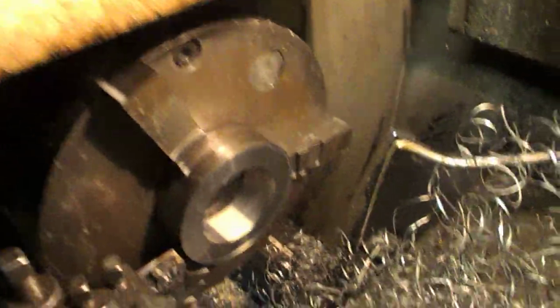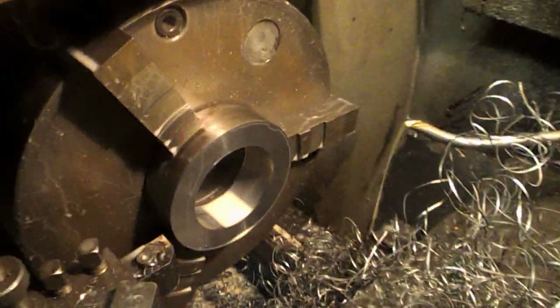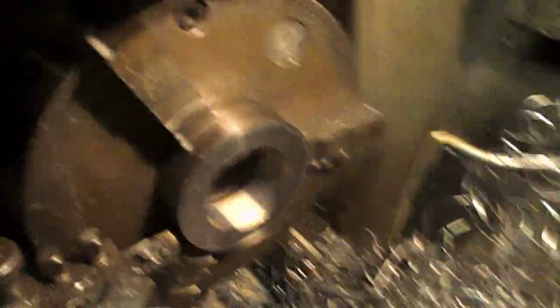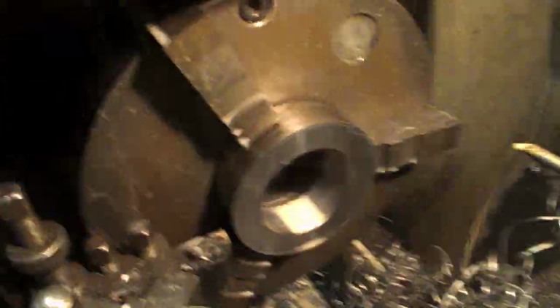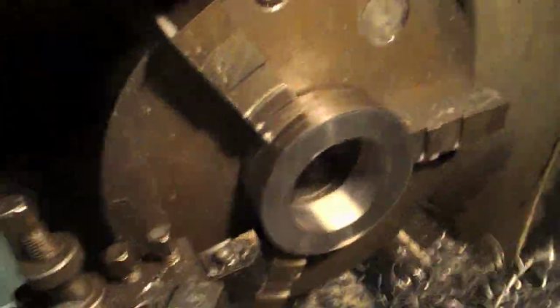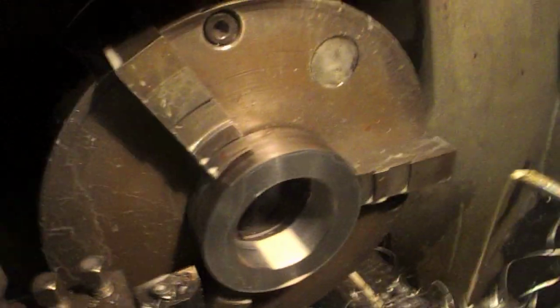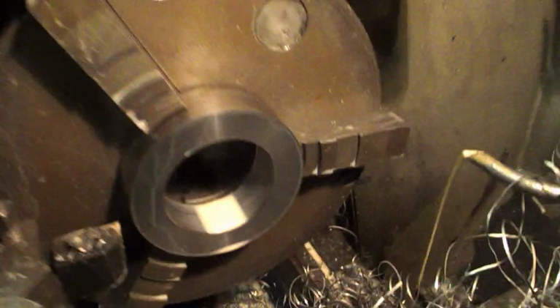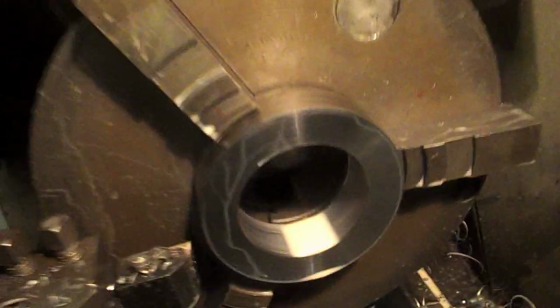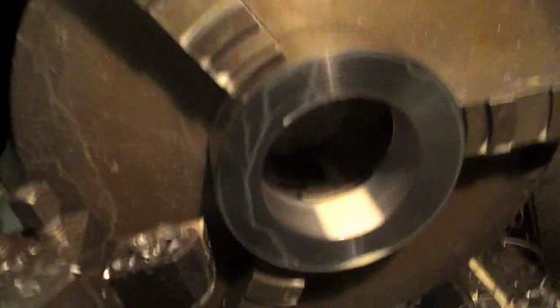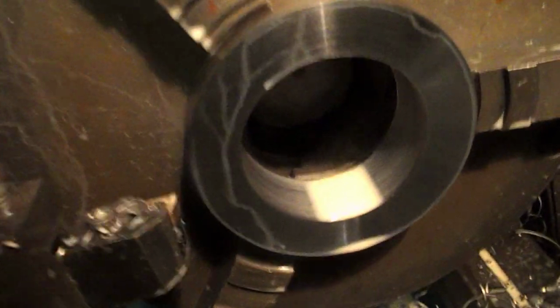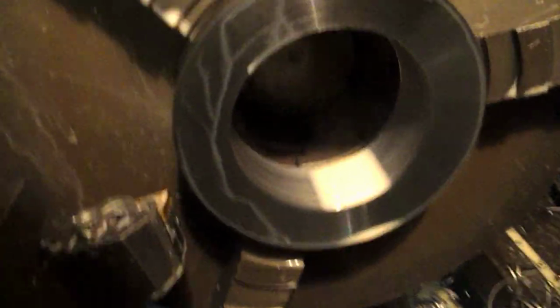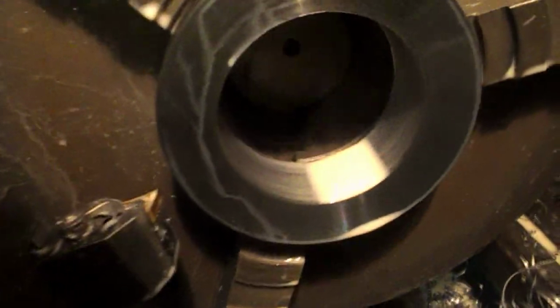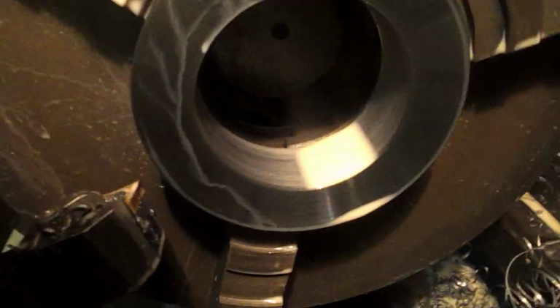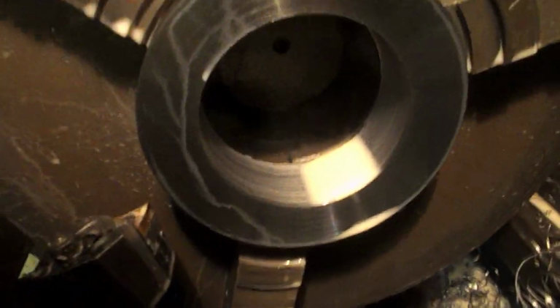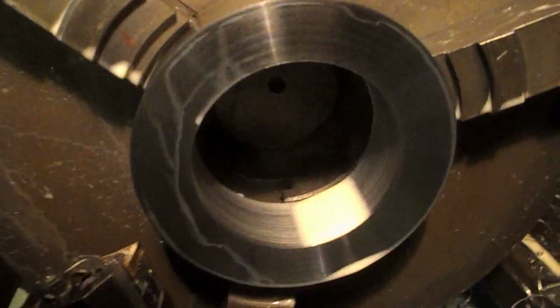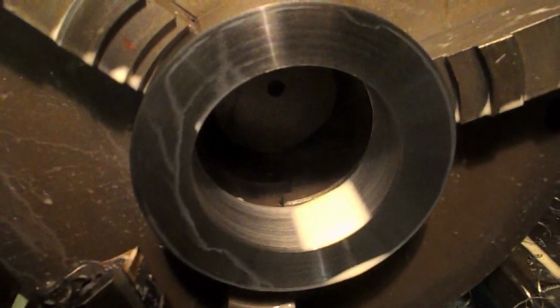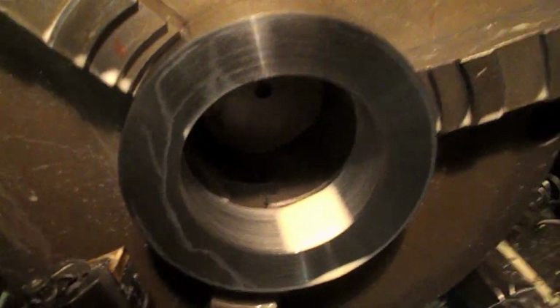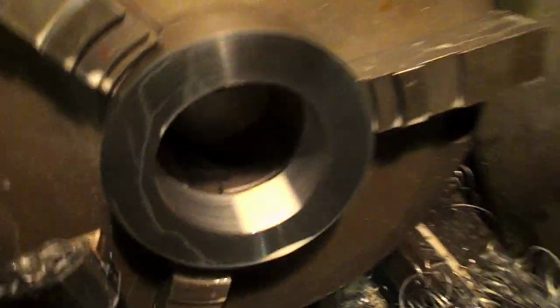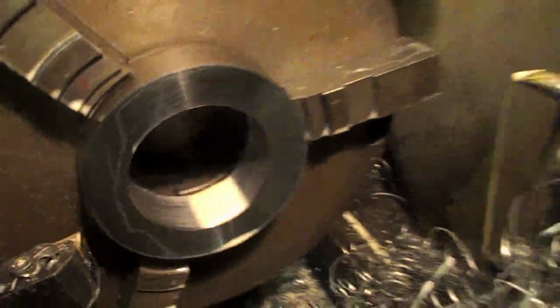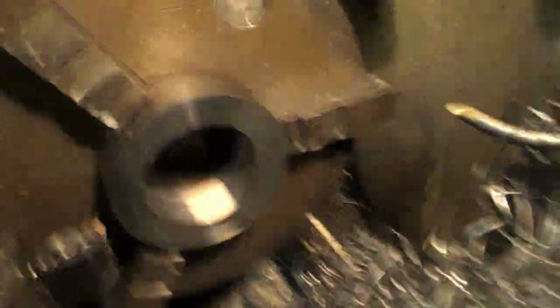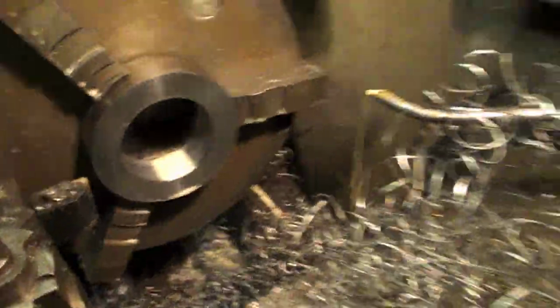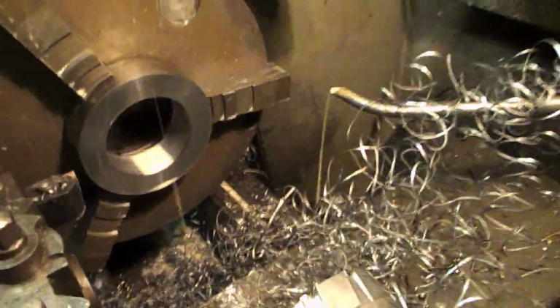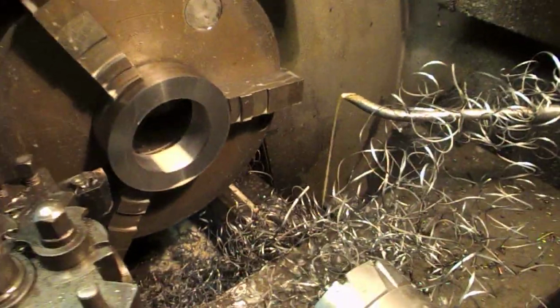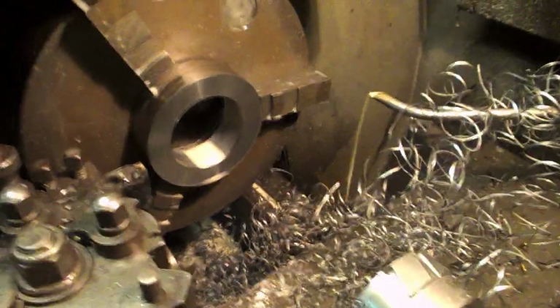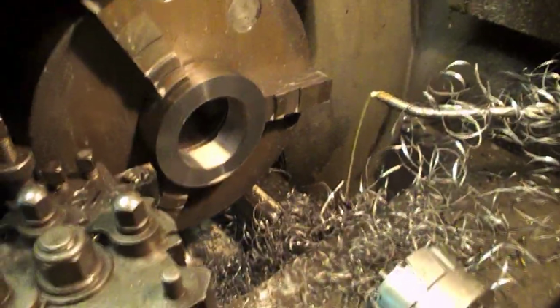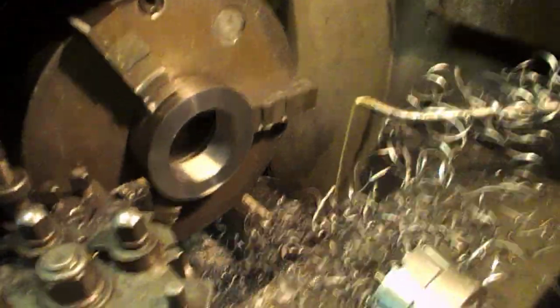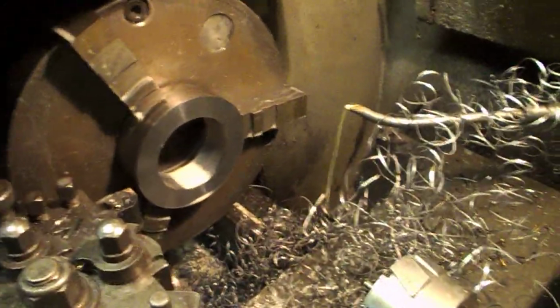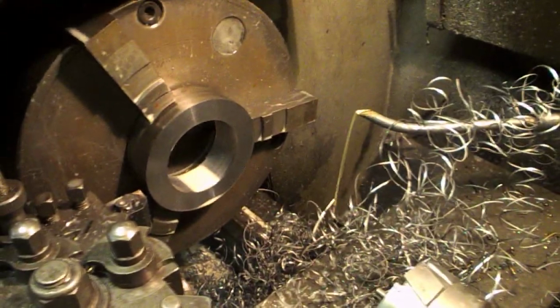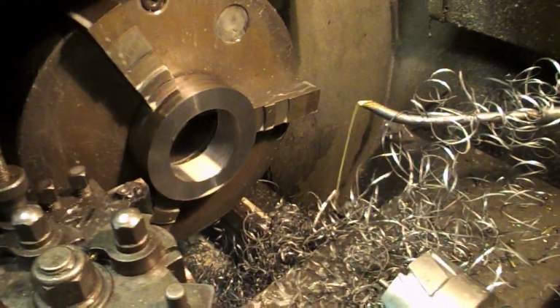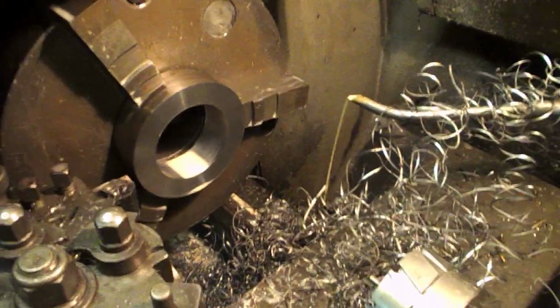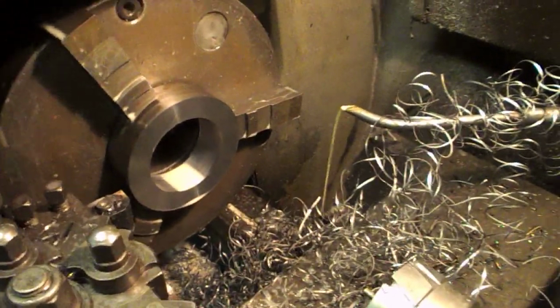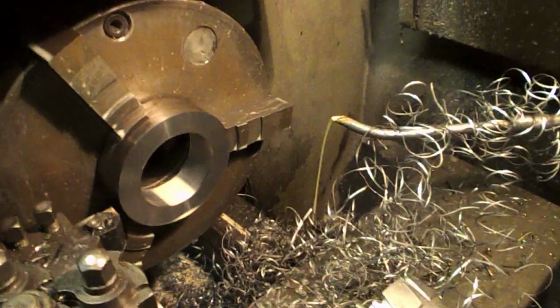The slug has pushed into the spindle — there he is in there. But that was a bit quicker than drilling and boring.